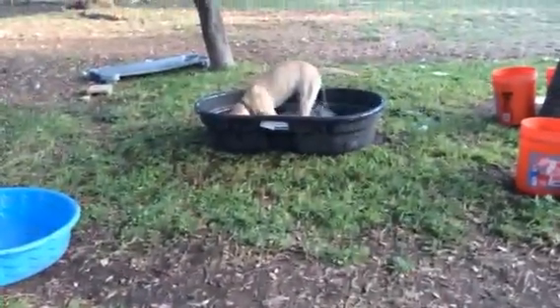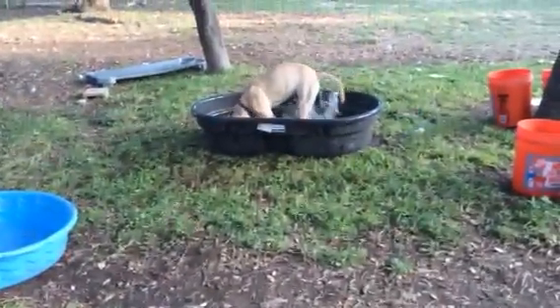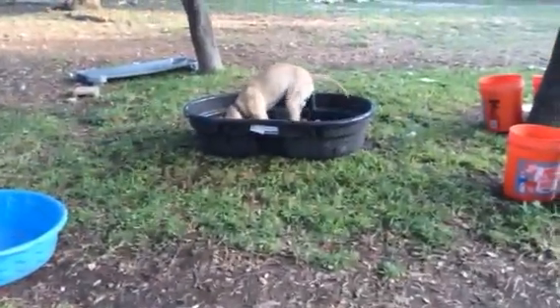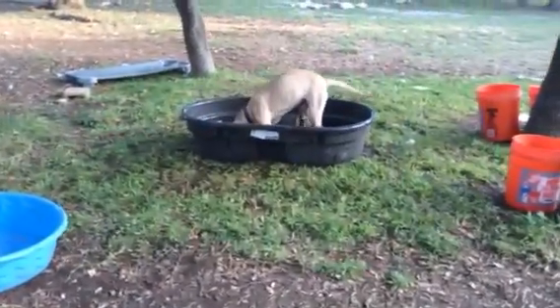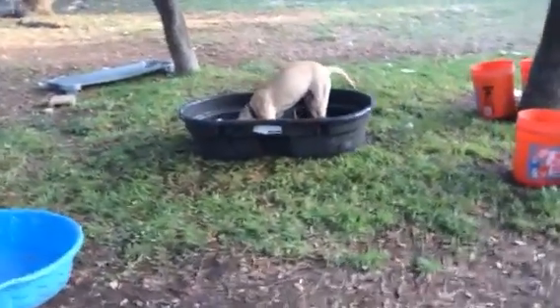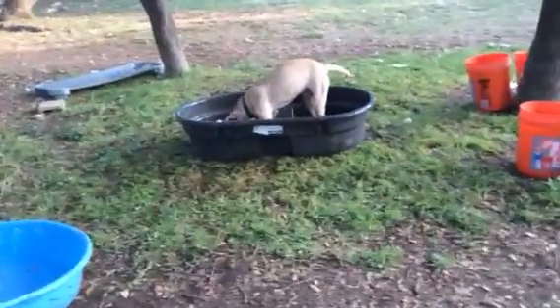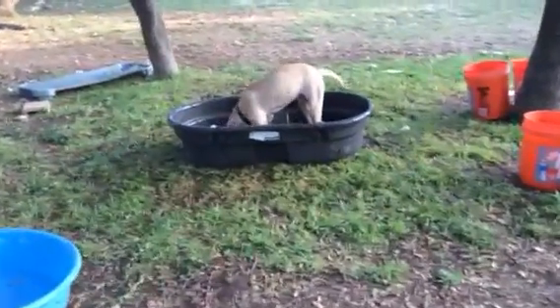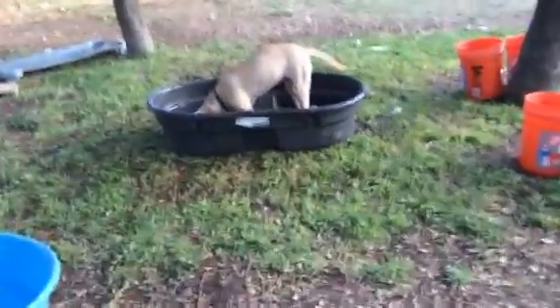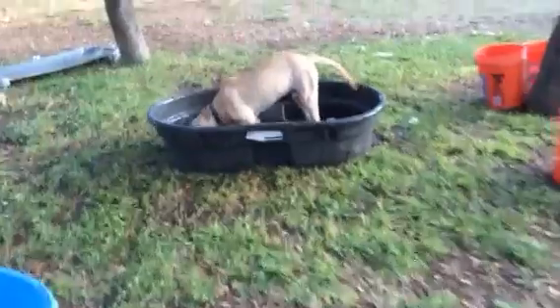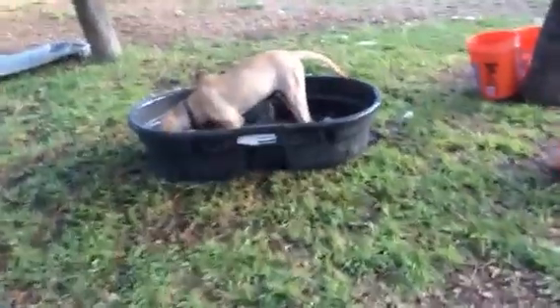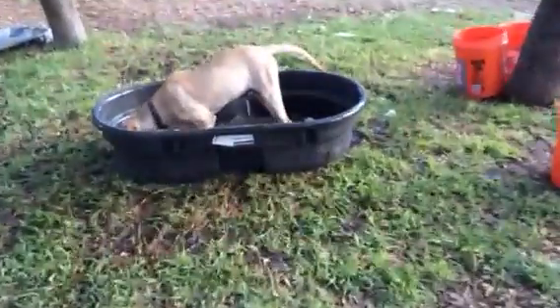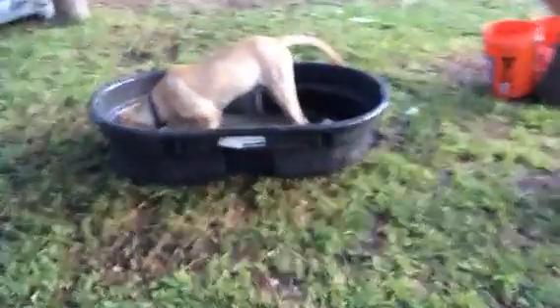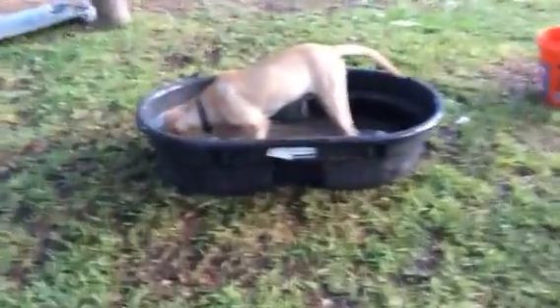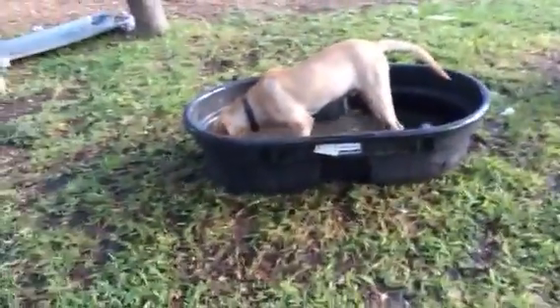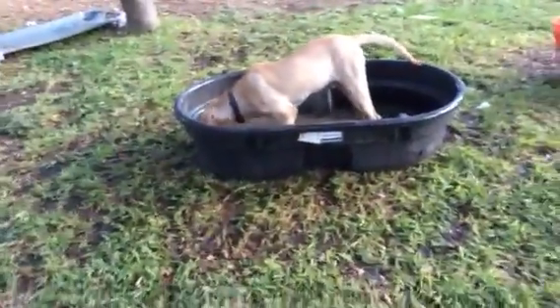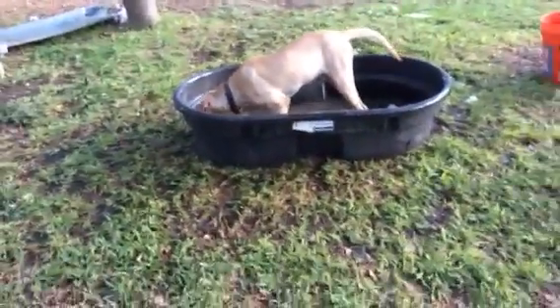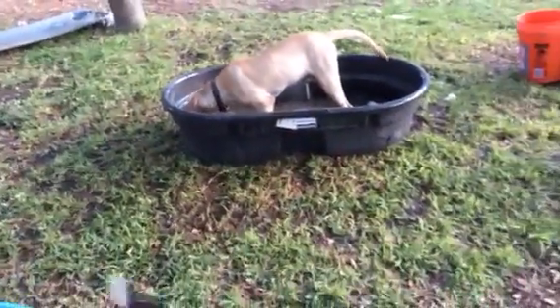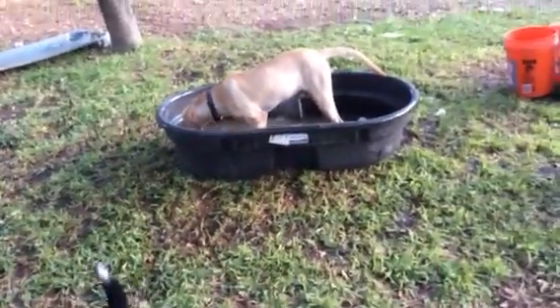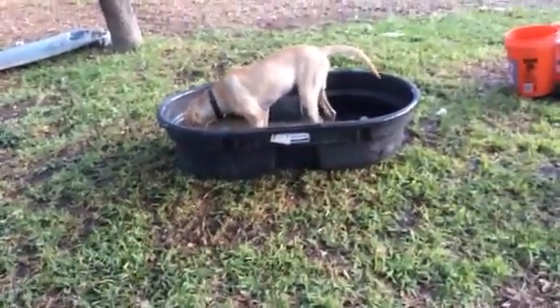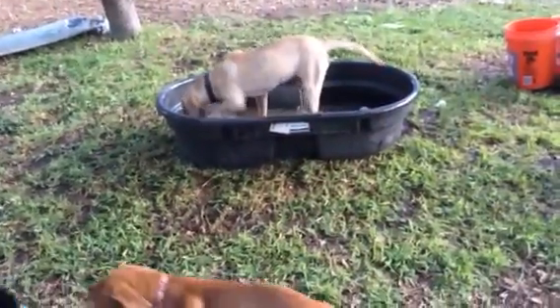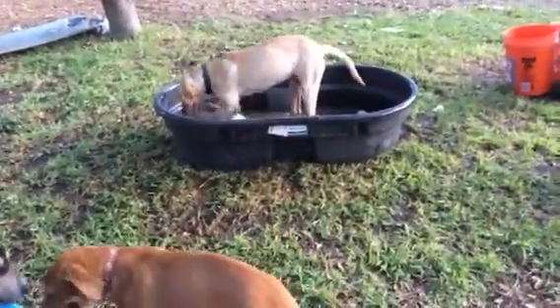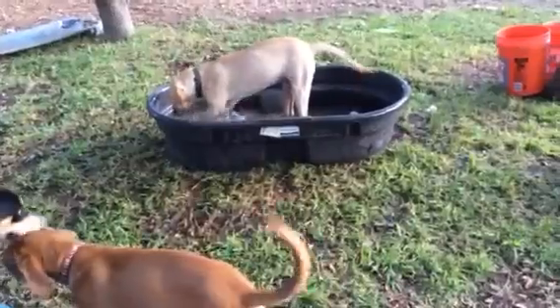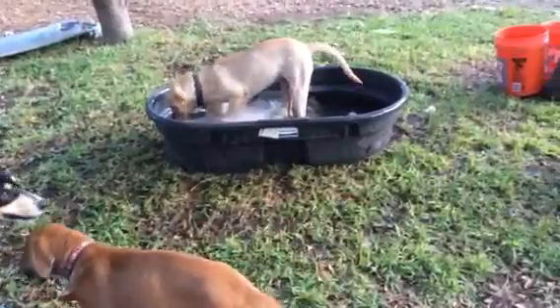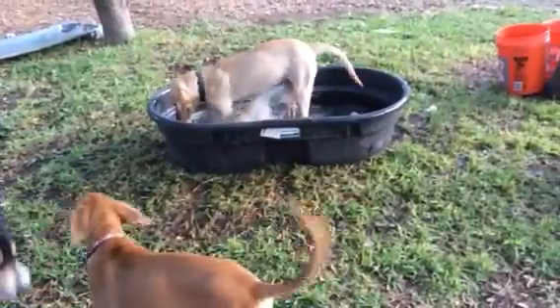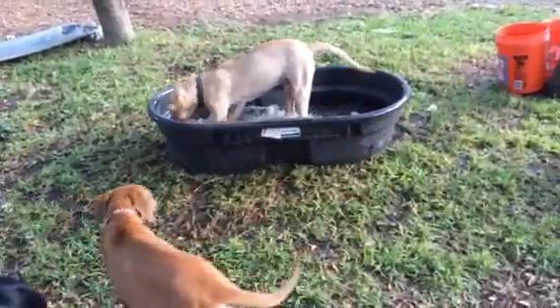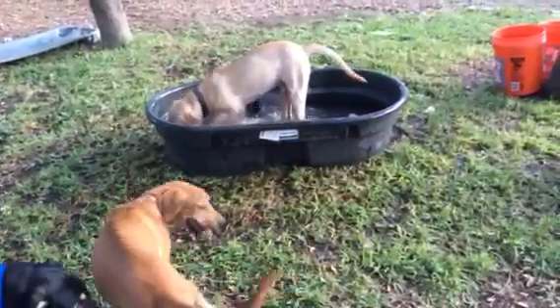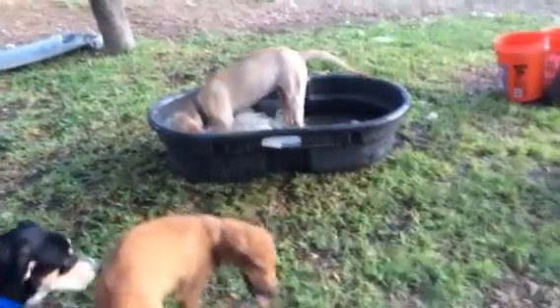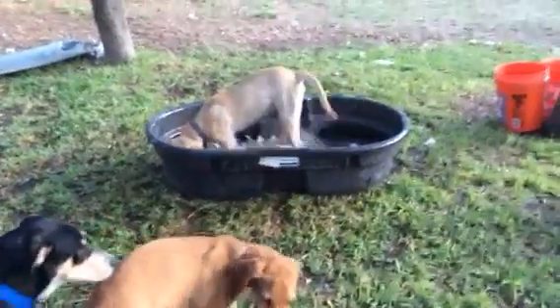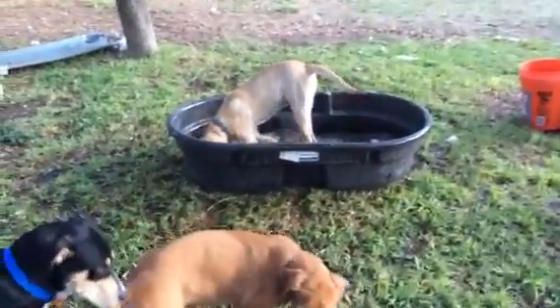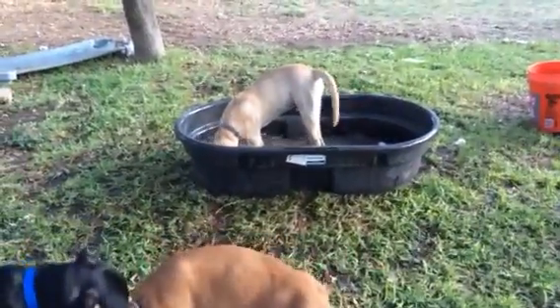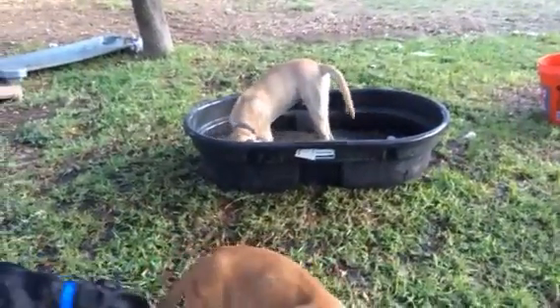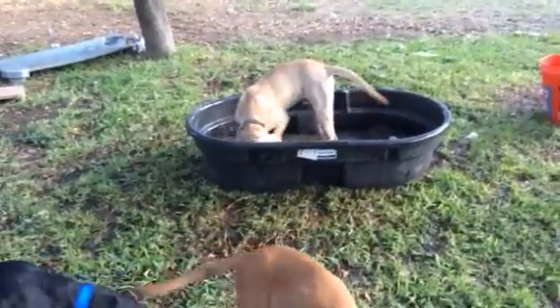And Axel was all skin and bones when he arrived from the border. Look at him — he's not anymore. He doesn't care anything about me. He's just wanting to play in that water.